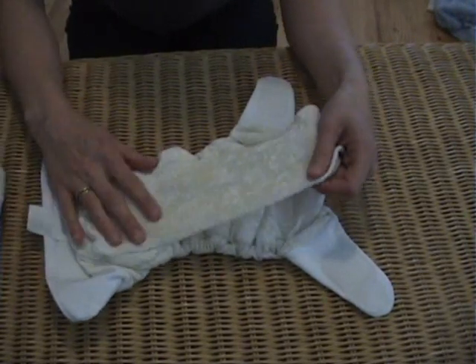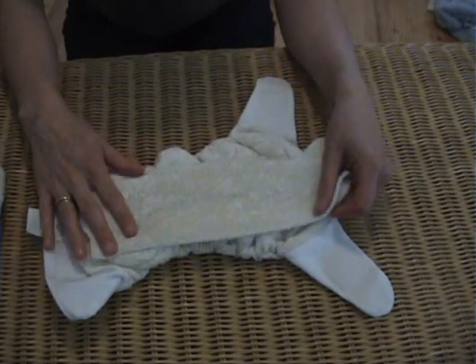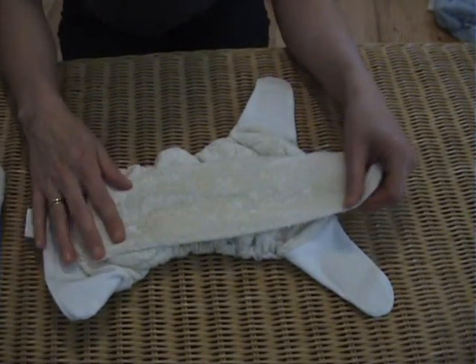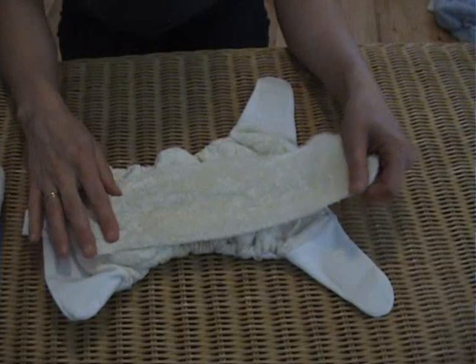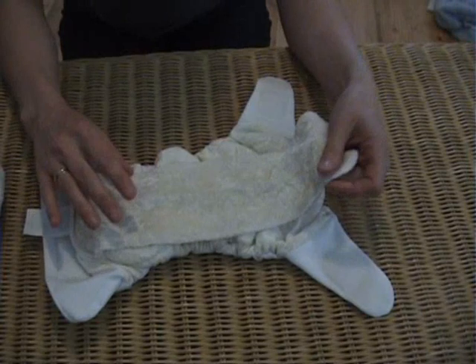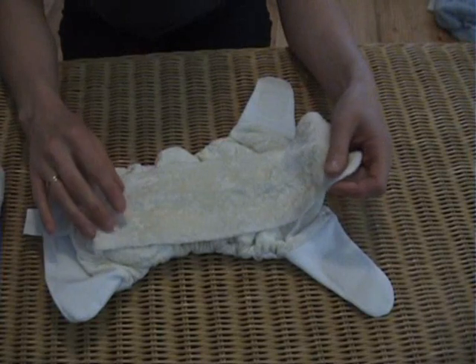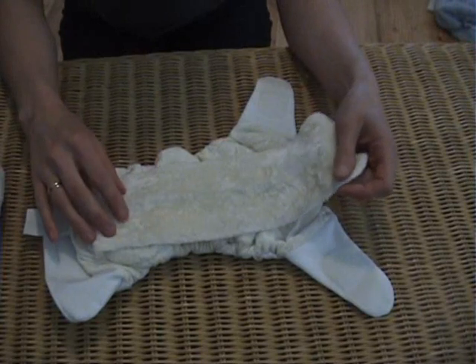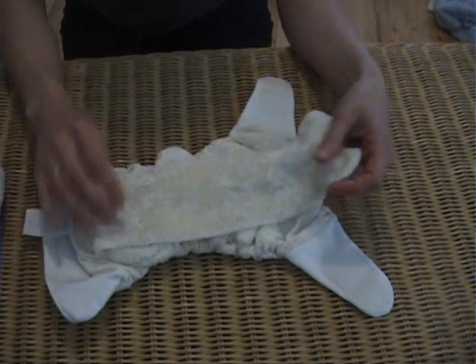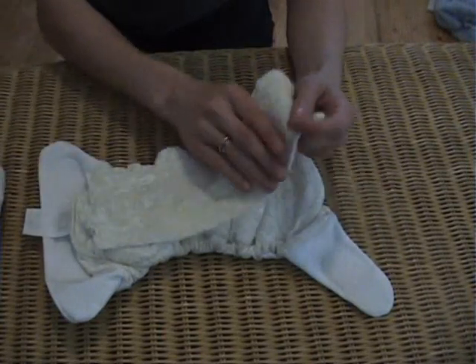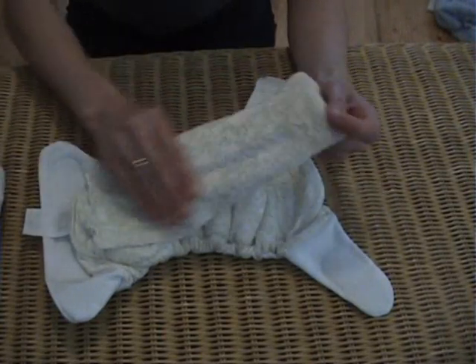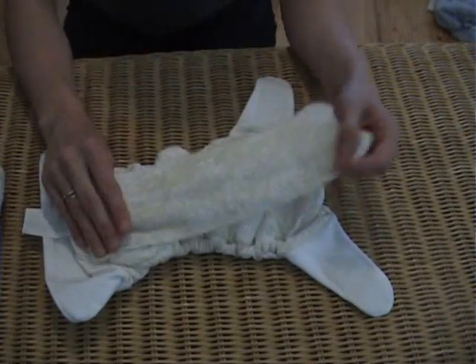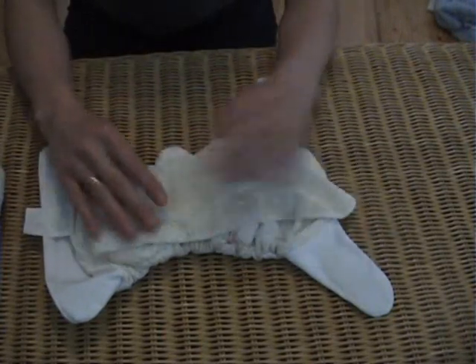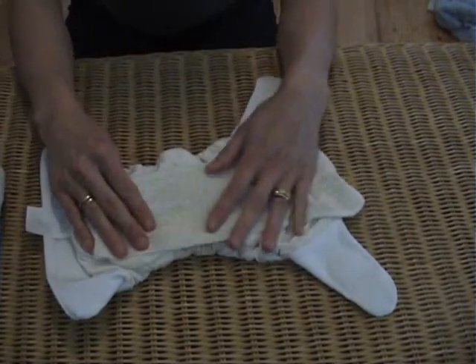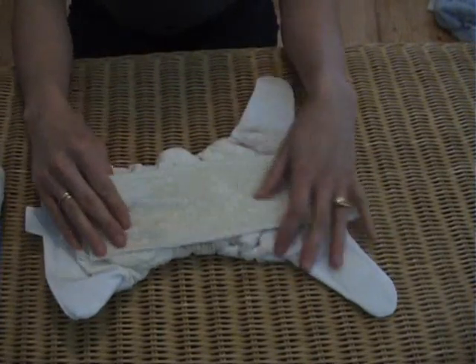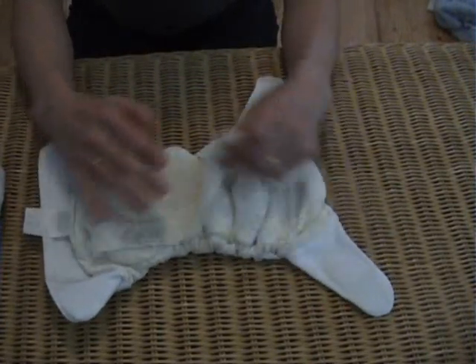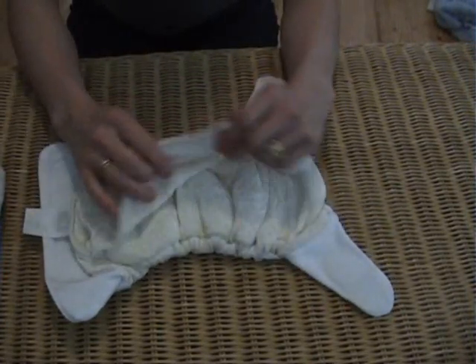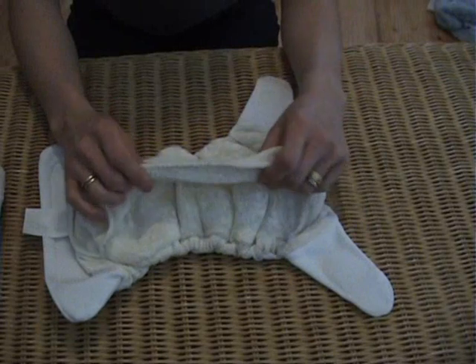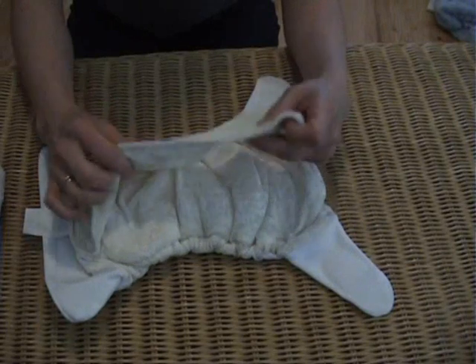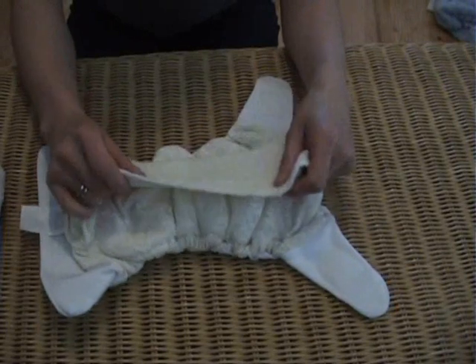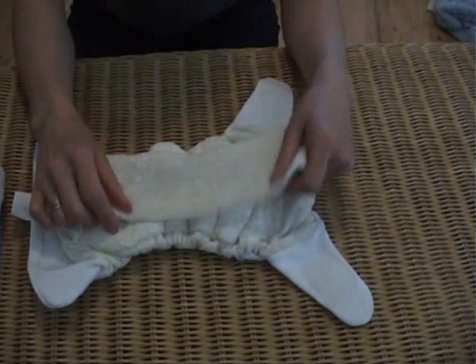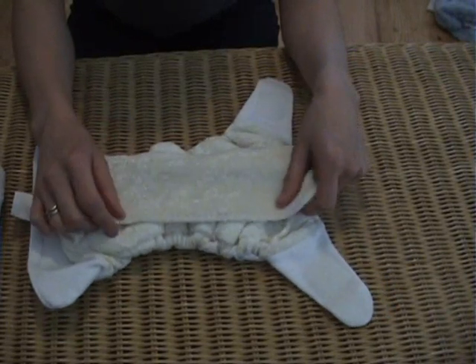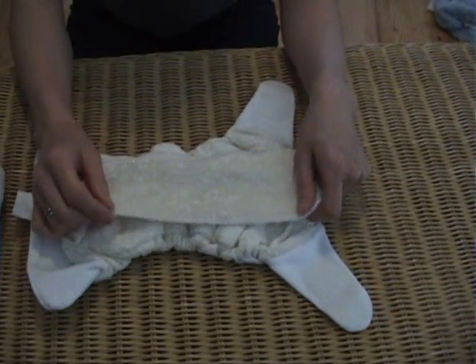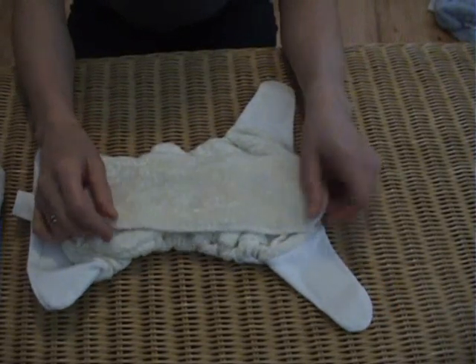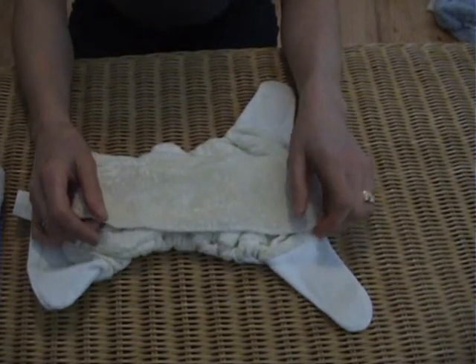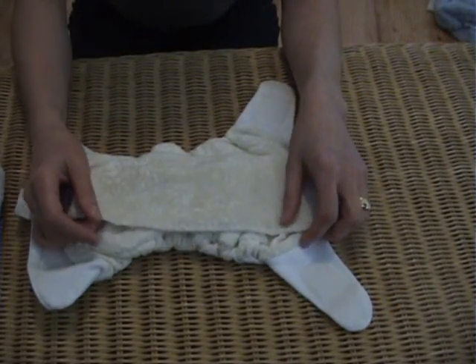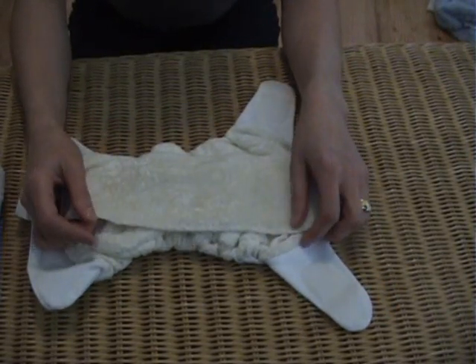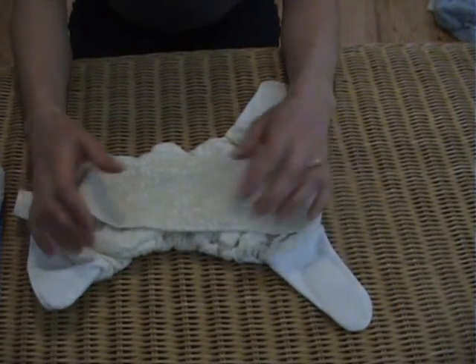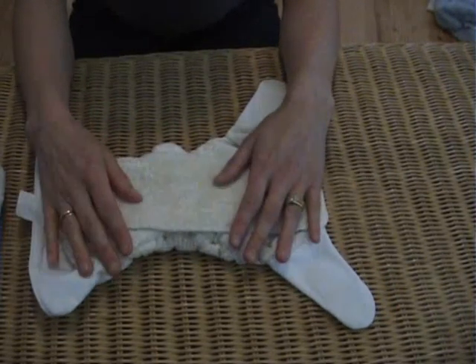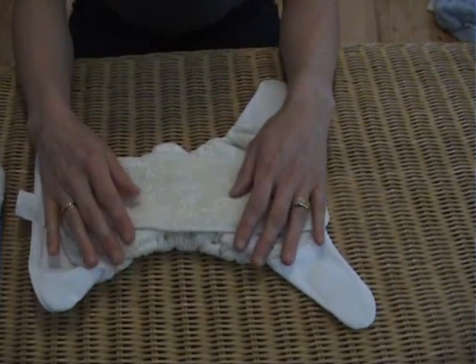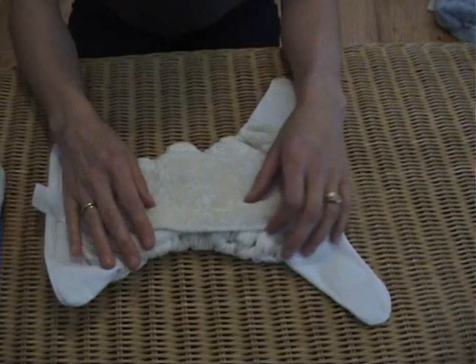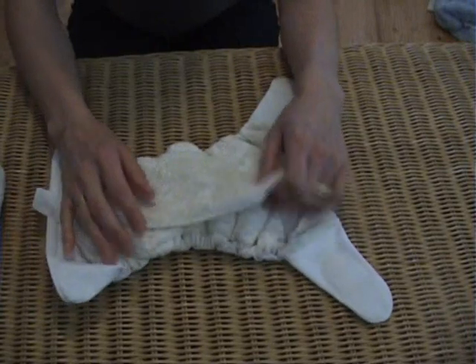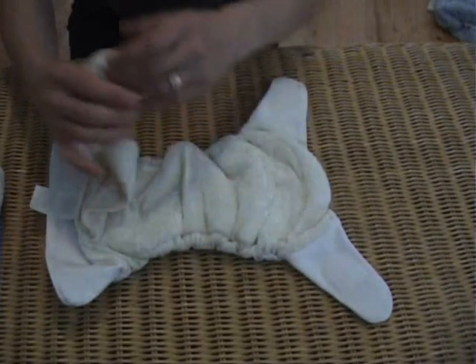The Flexi-Tot is made up of a variety of fibres. The top layer is bamboo velour. It's gorgeously soft and very absorbent. It's also naturally antibacterial, so it's fantastic to be next to baby's skin.